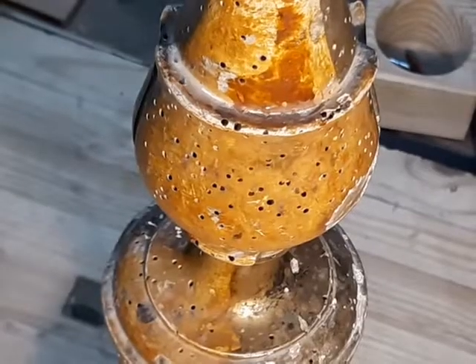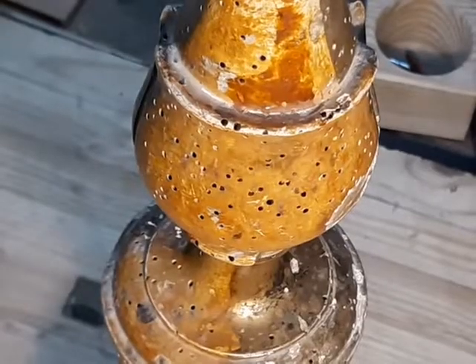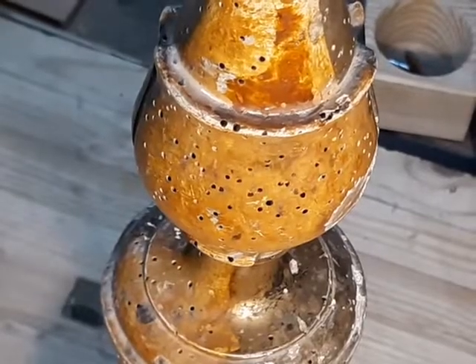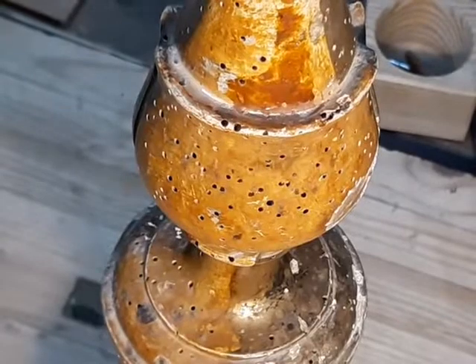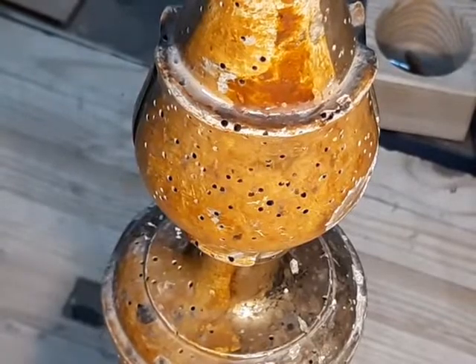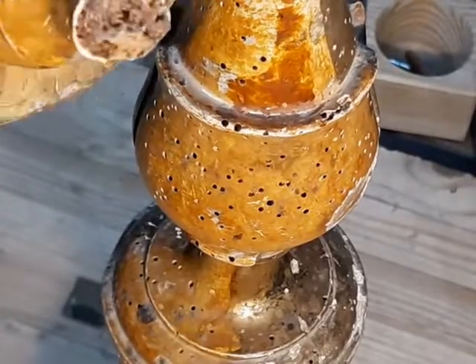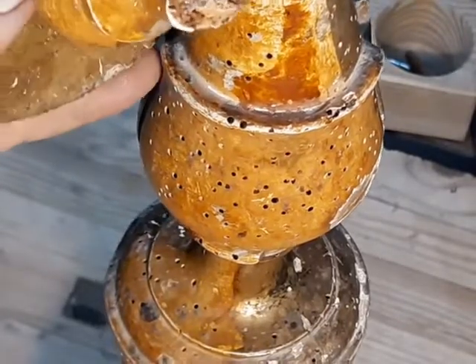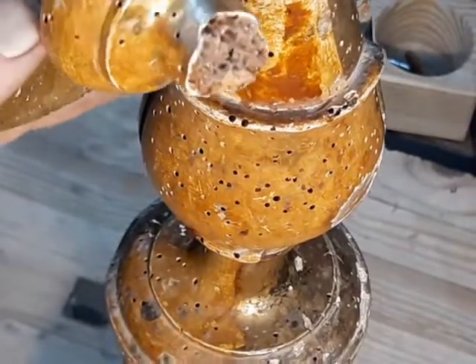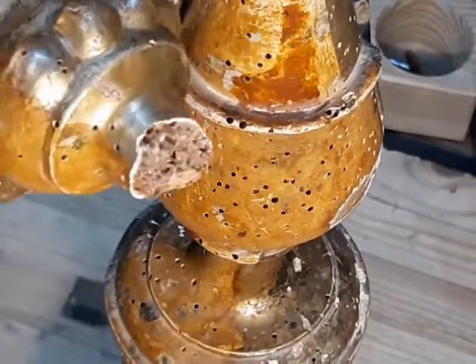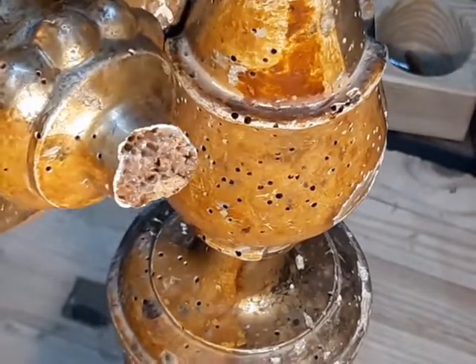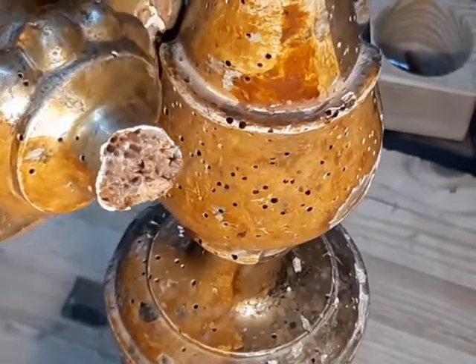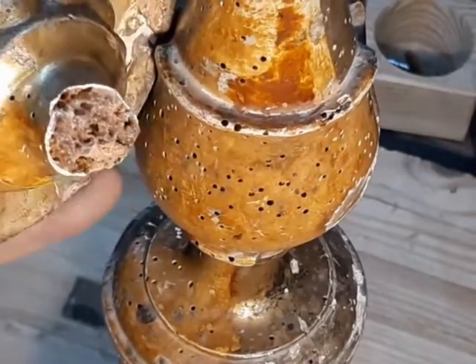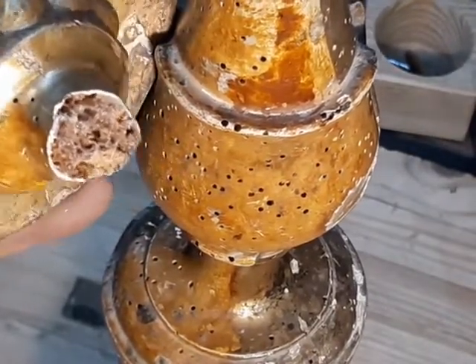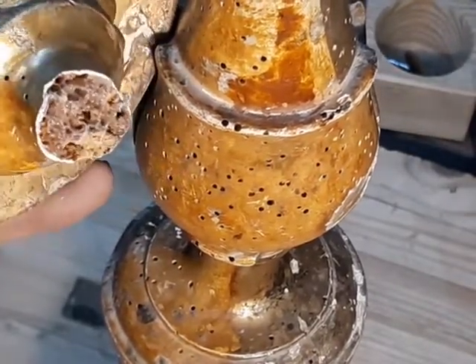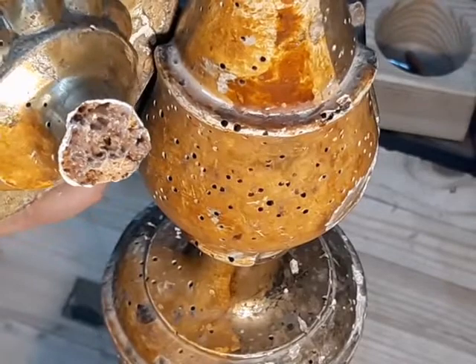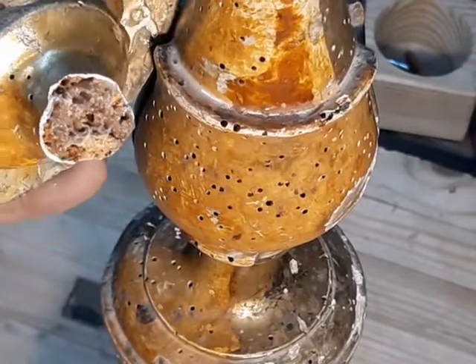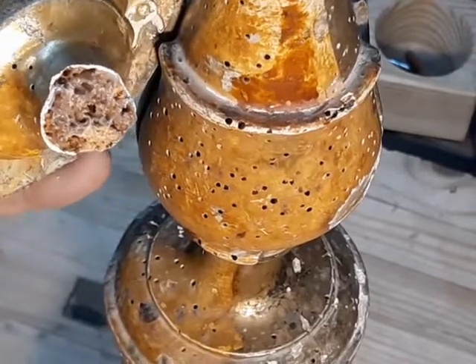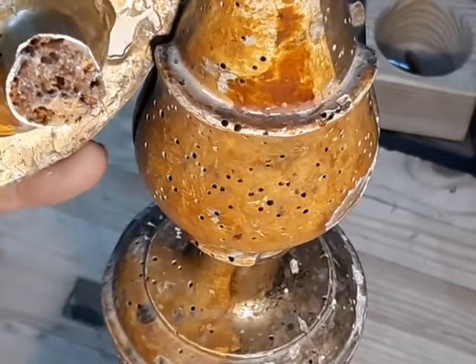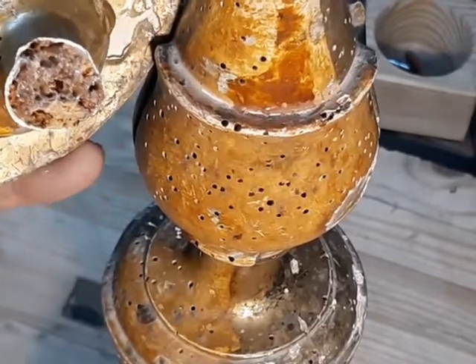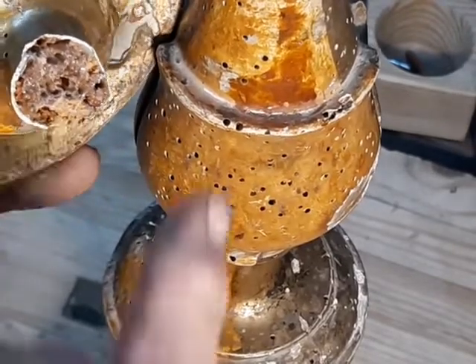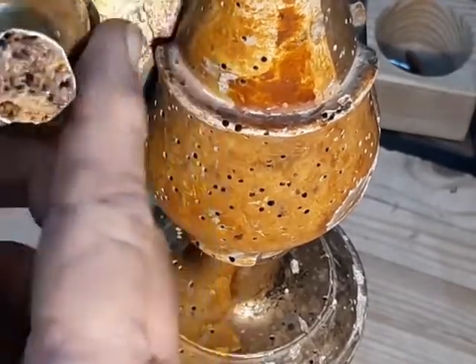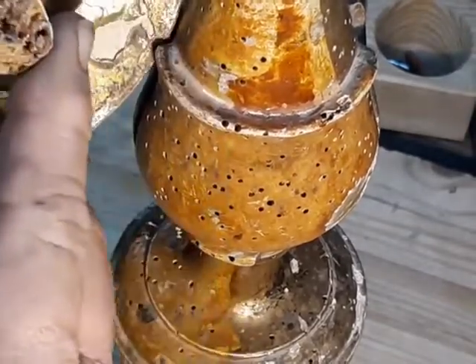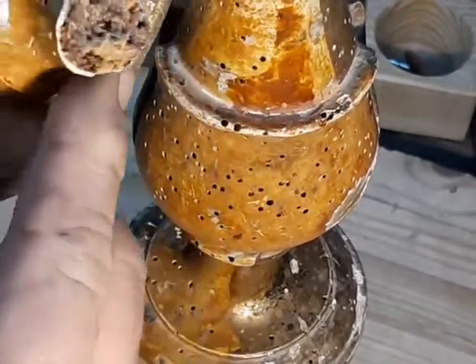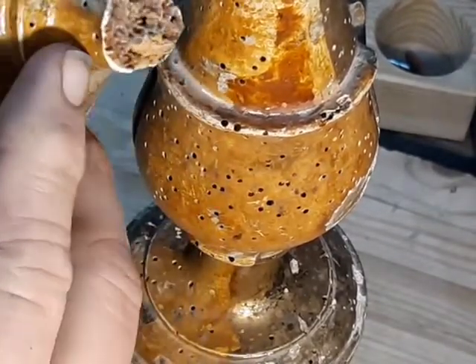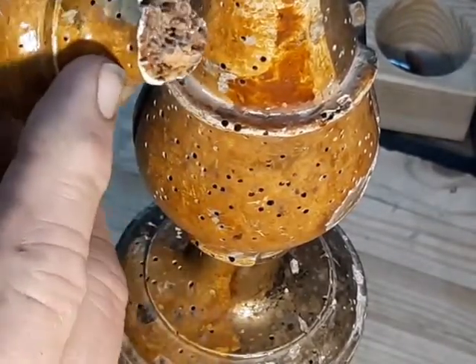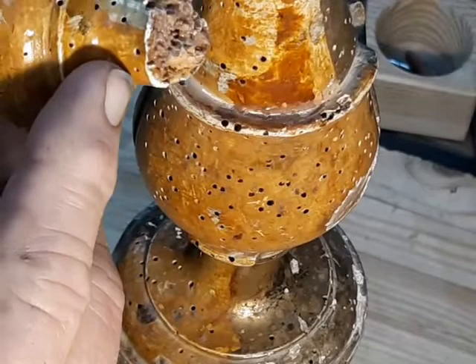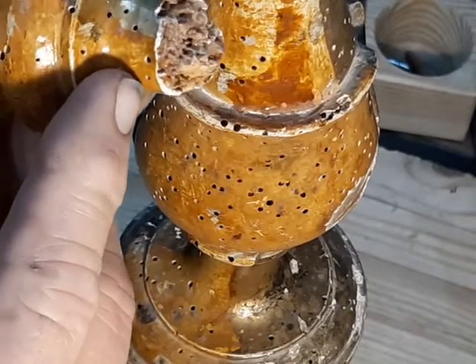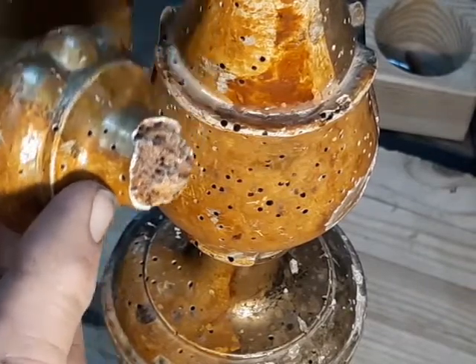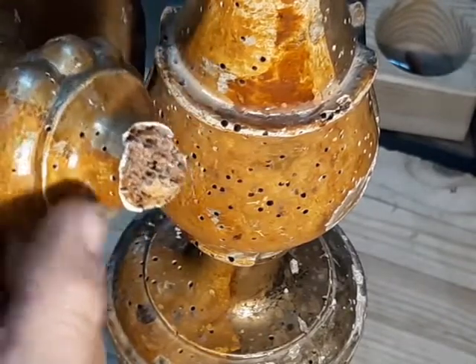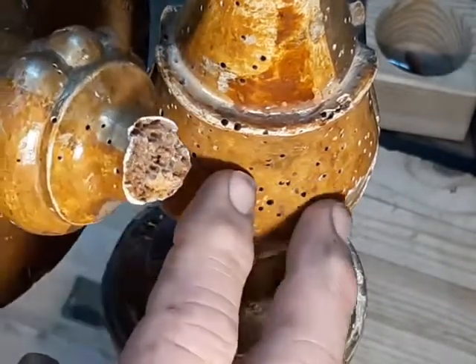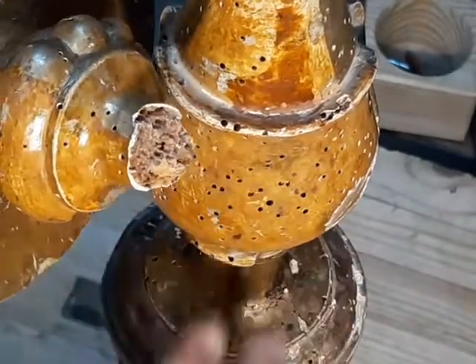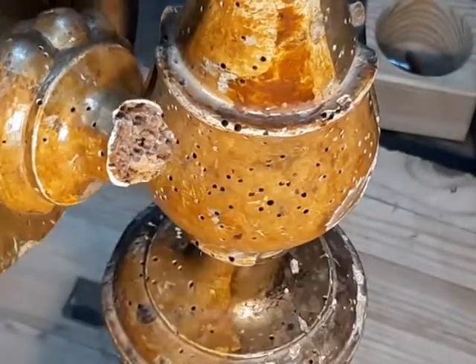The reason it's here in the lab today is fairly obvious — the neck is broken. But if we look inside the broken part, we can see the reason the neck is broken: this entire piece is riddled with holes left by powder post beetles.